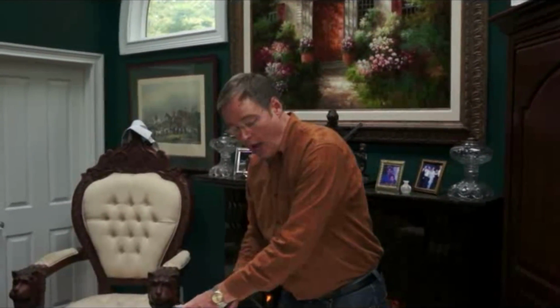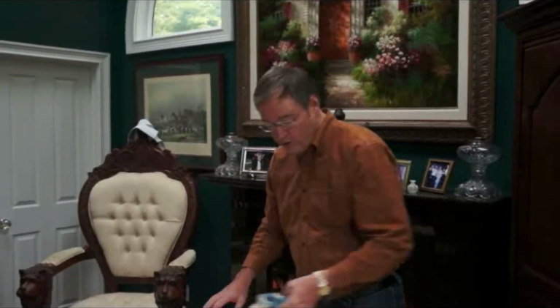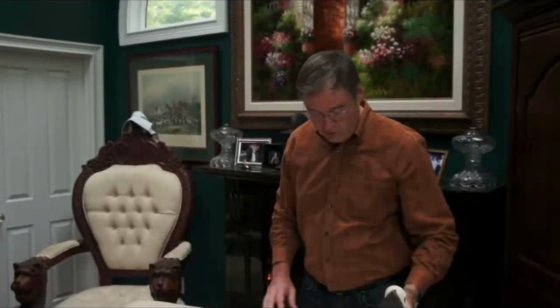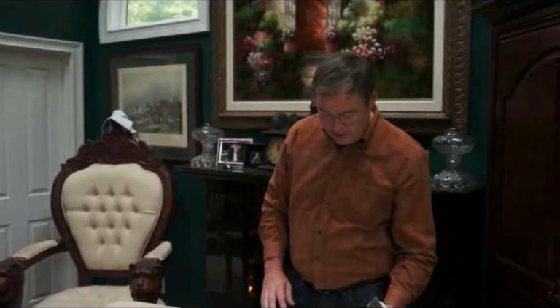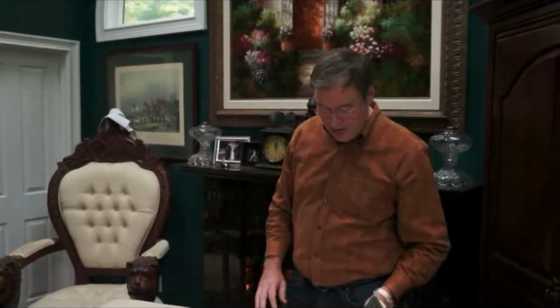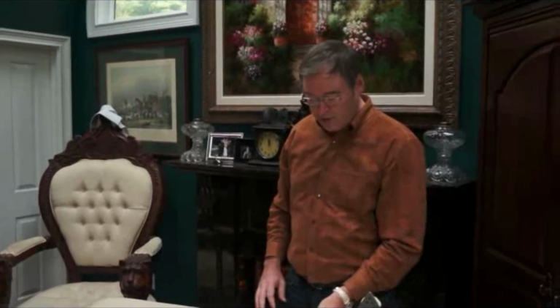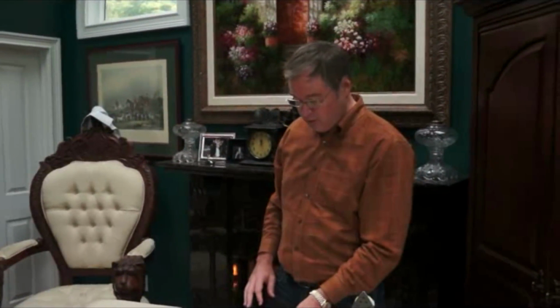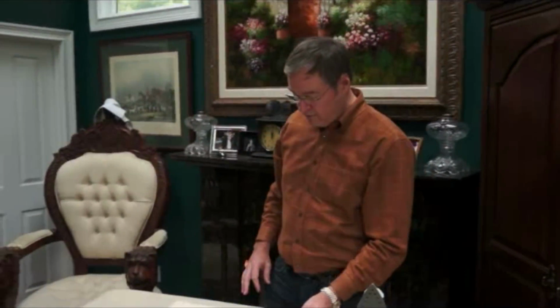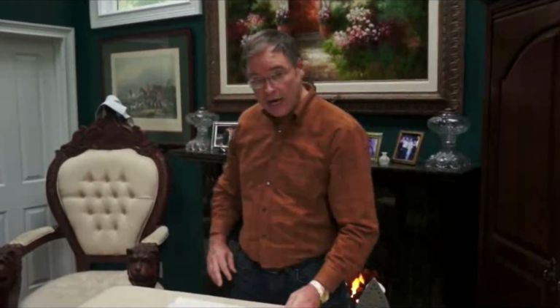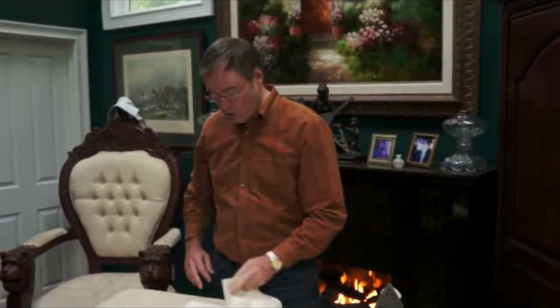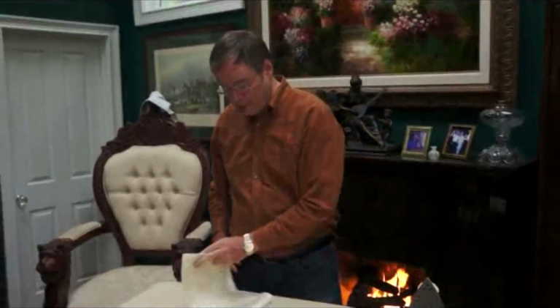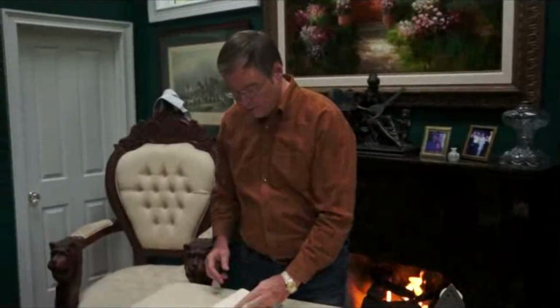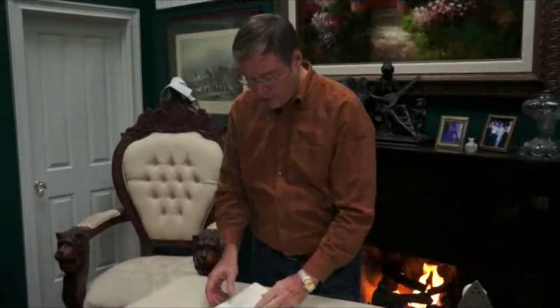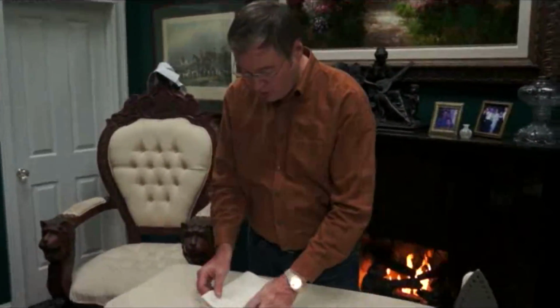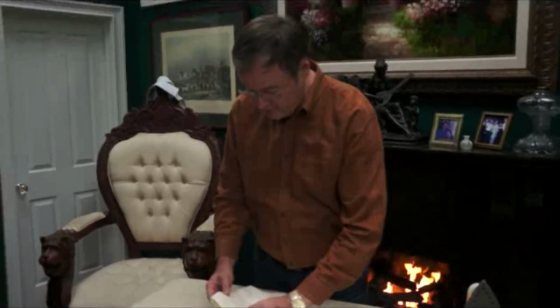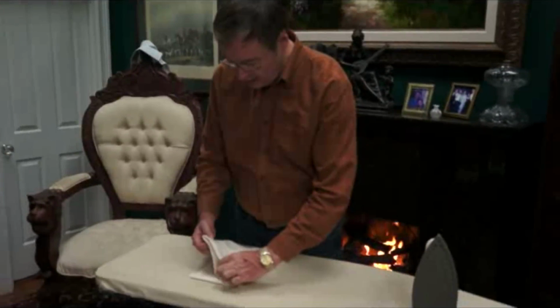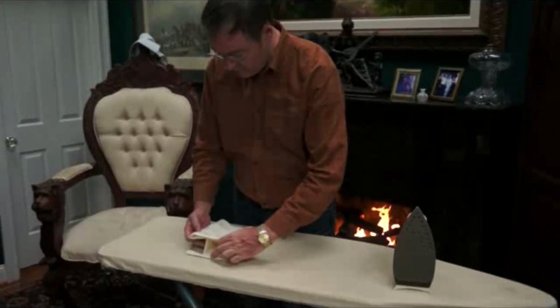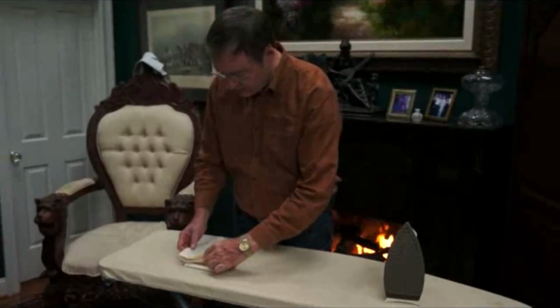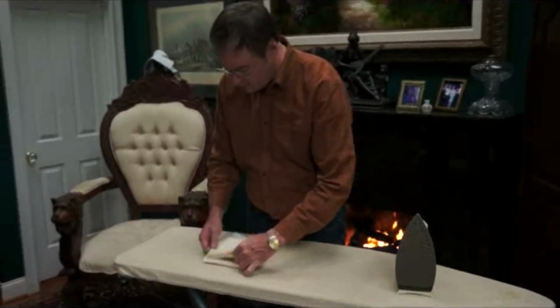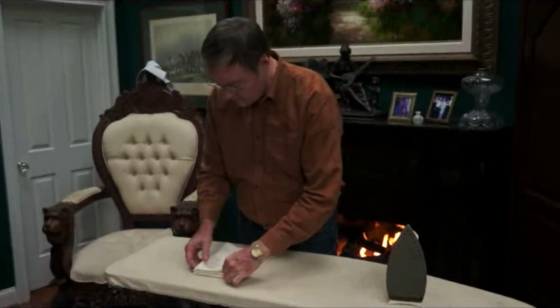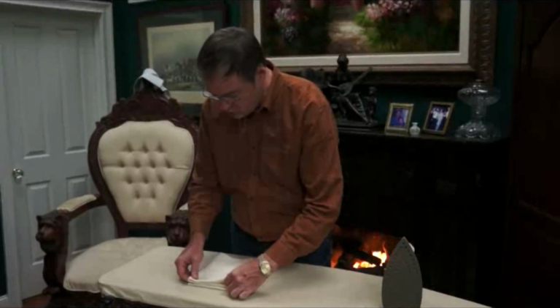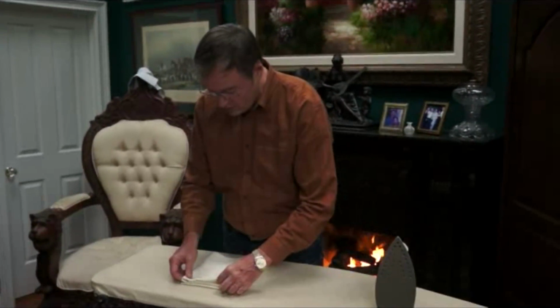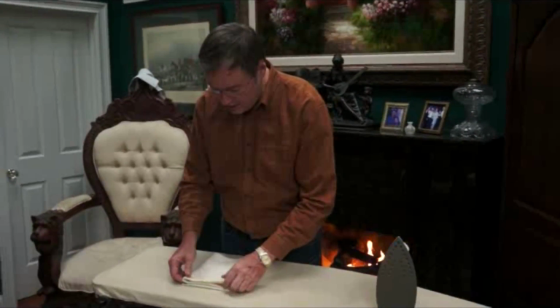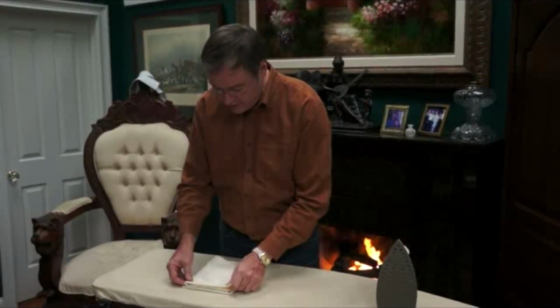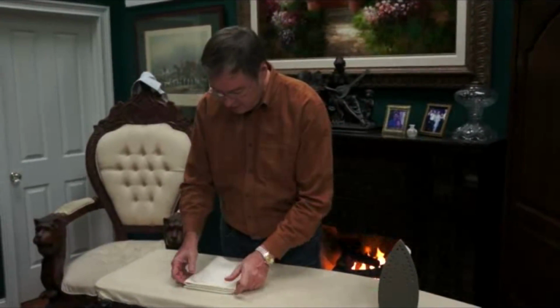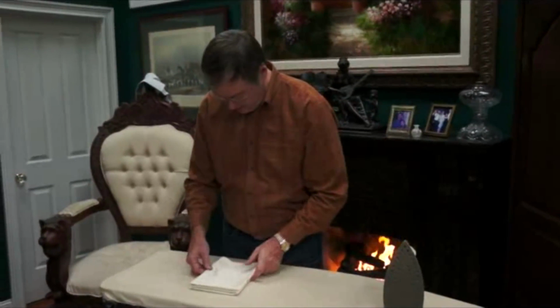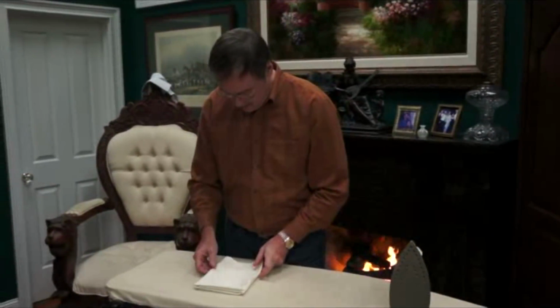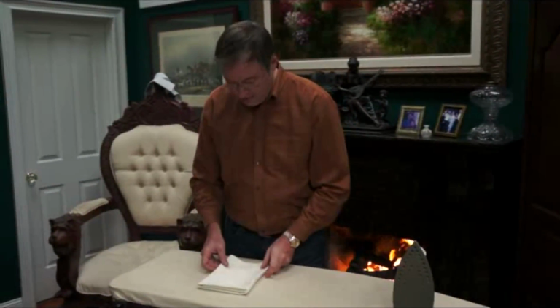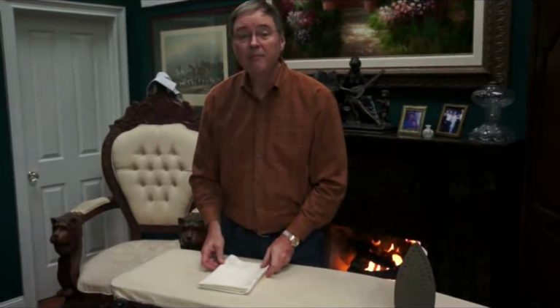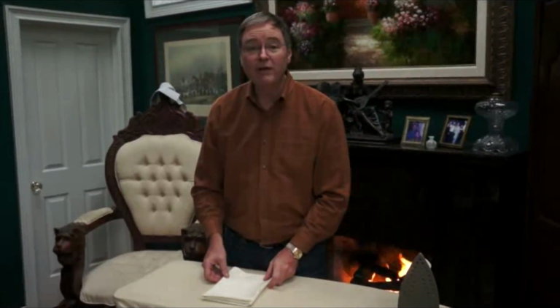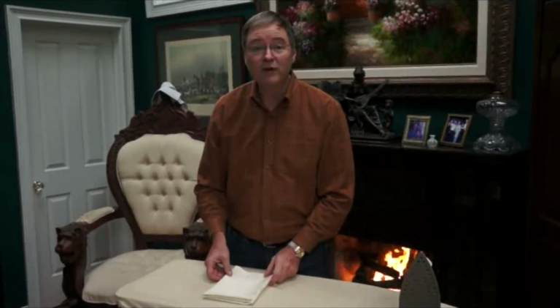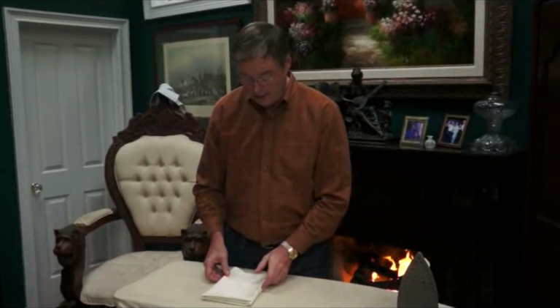I learned this tip actually from a good friend of ours, Alan Golden. He was here for a dinner party one evening and he got me into the kitchen and said, let me show you the right way to iron a napkin, and I've never forgotten that.